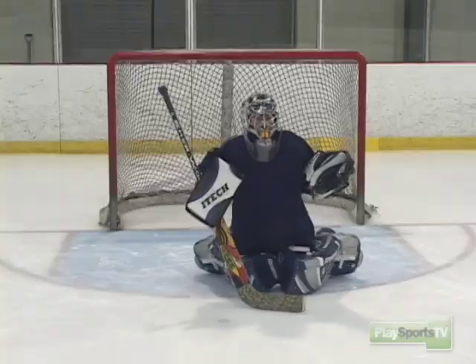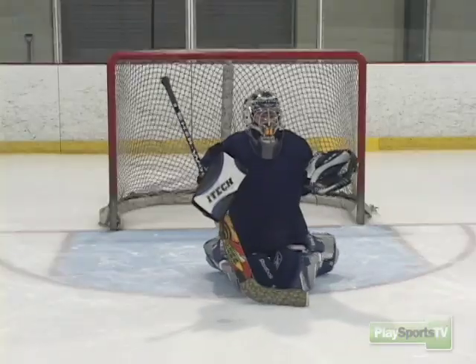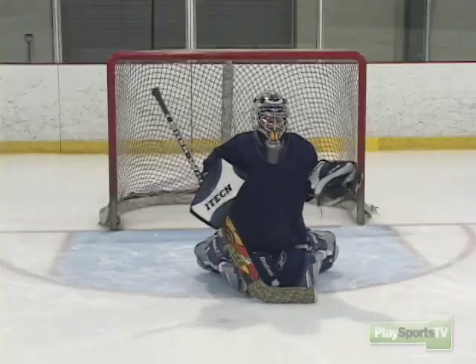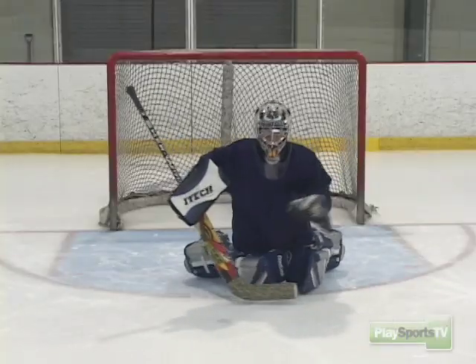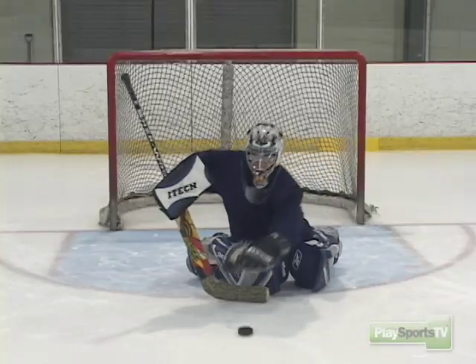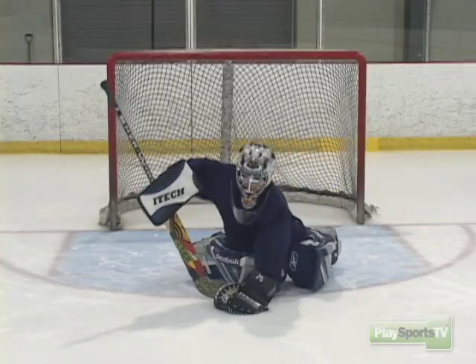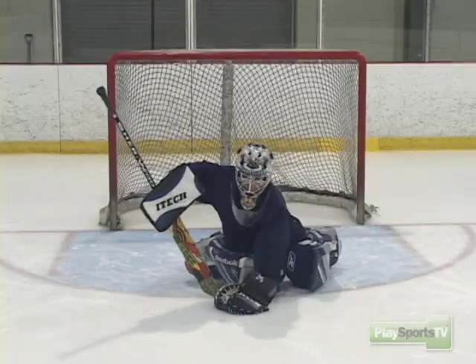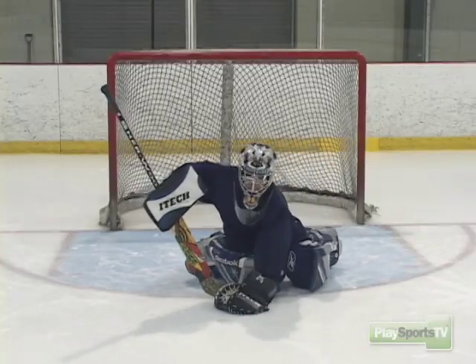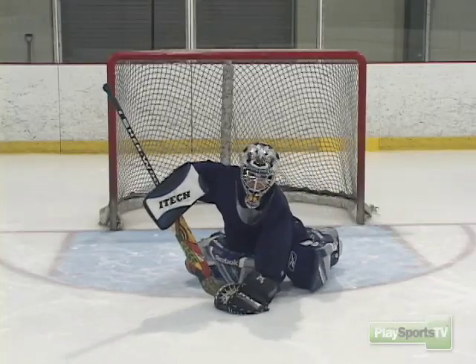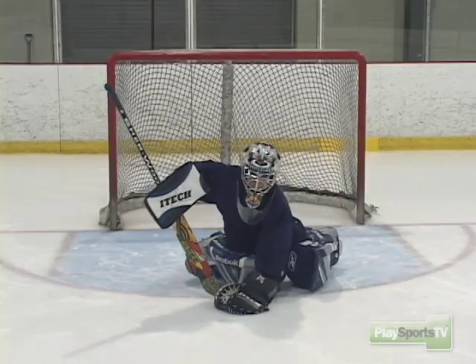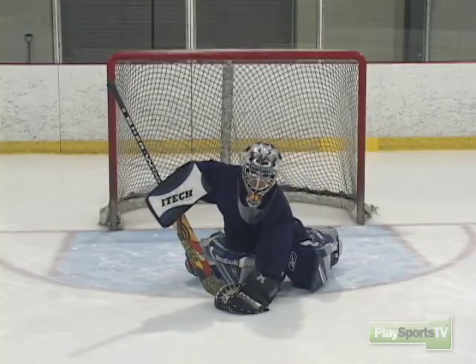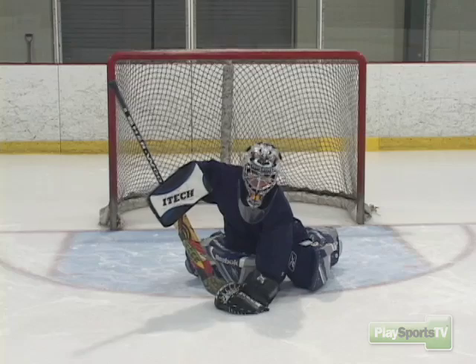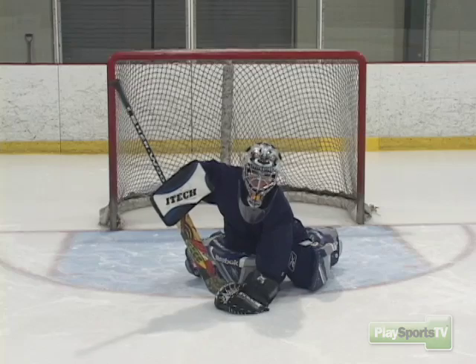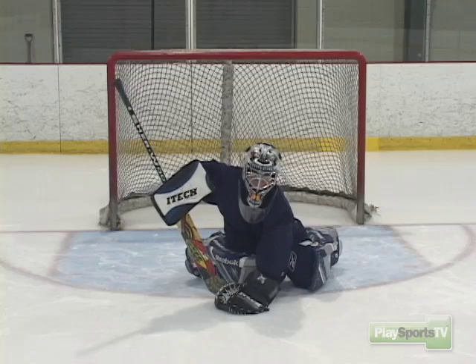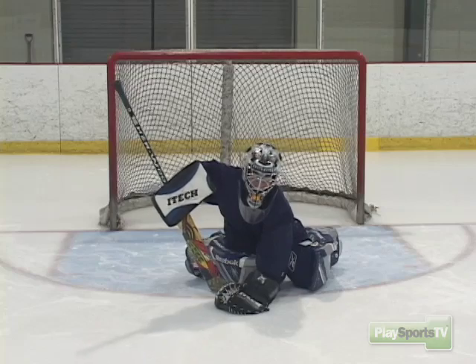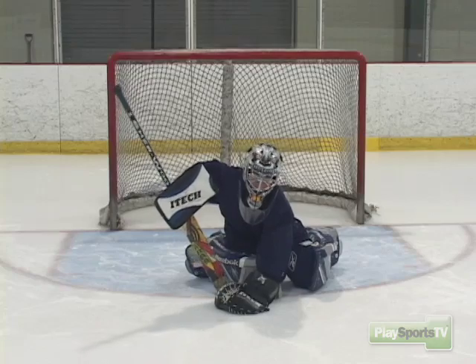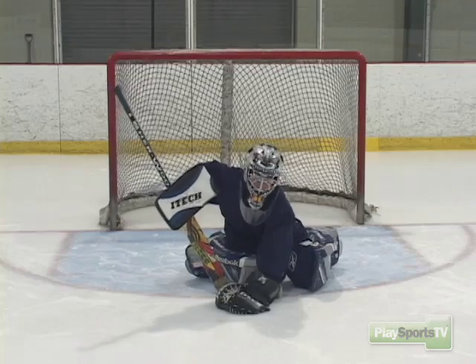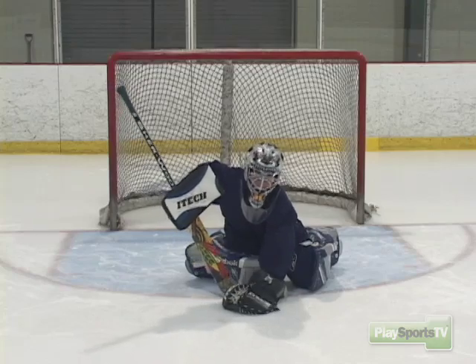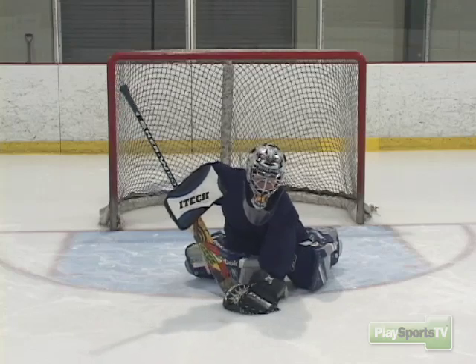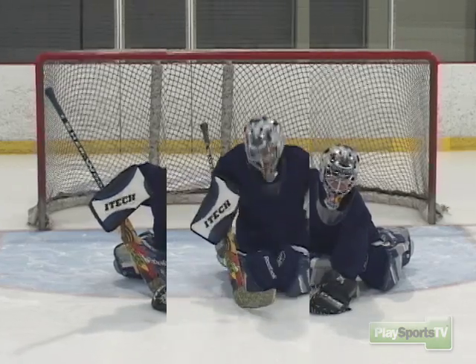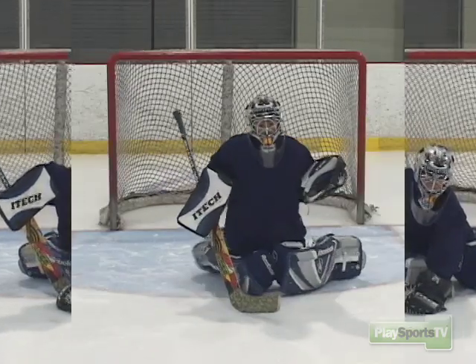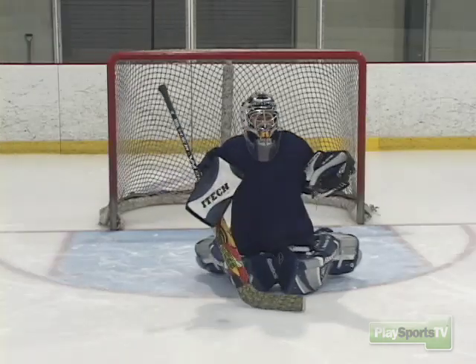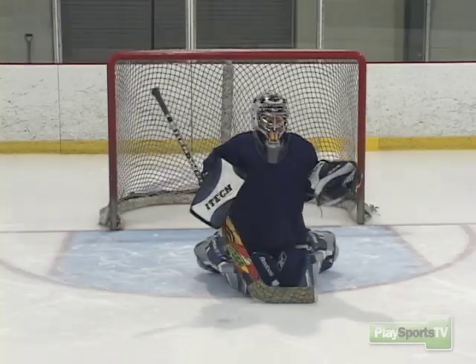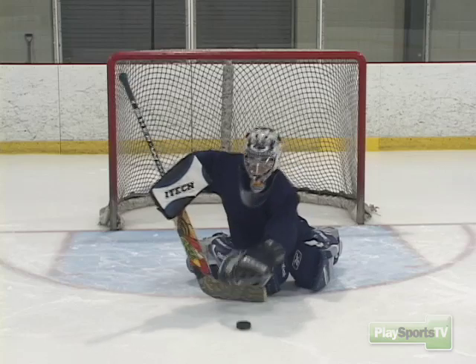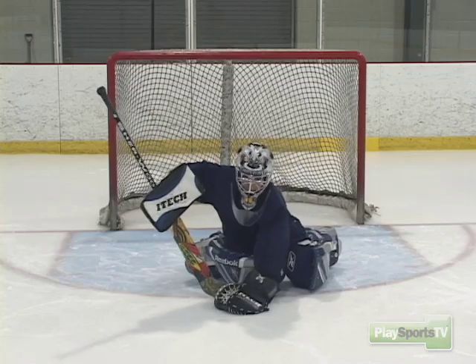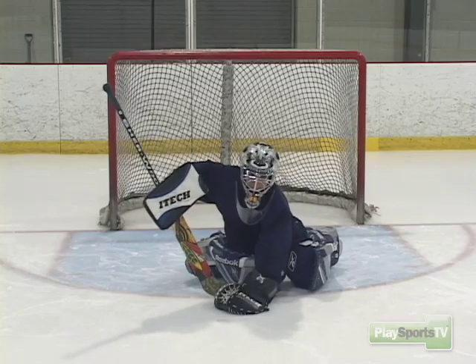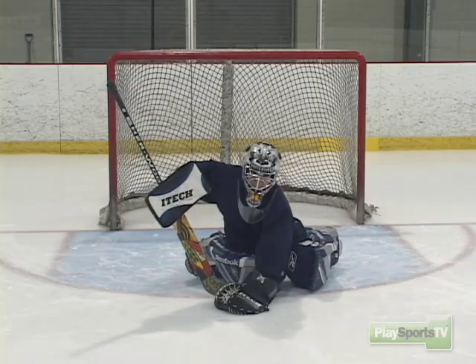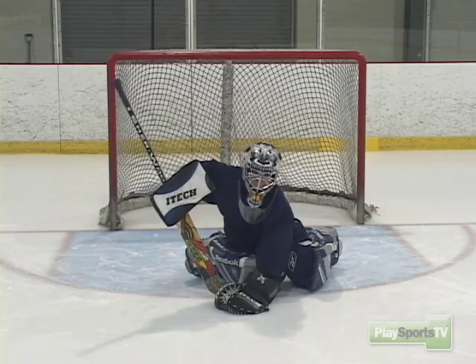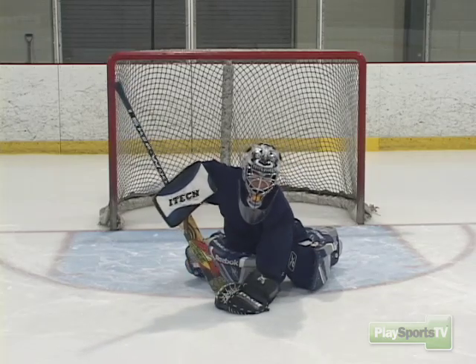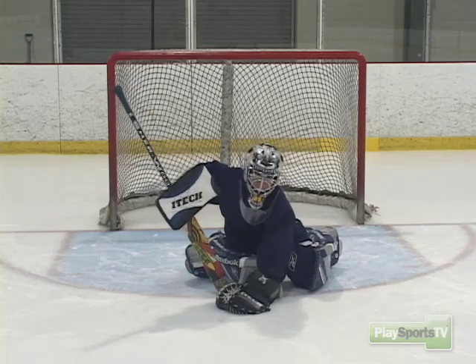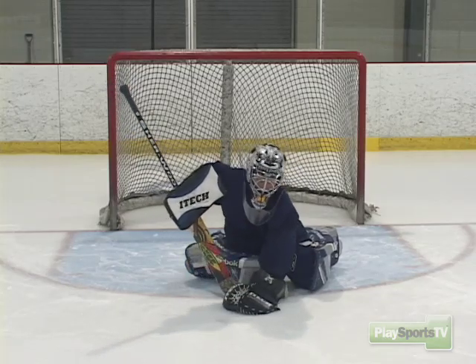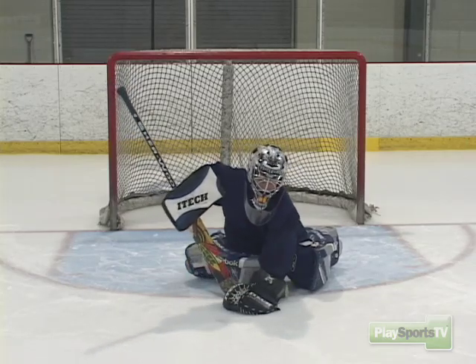Joe's going to show us how when he stops the puck he puts his glove on it, leans on it hard and uses his stick for extra support behind the puck. You can see Joe covers the puck with his glove and supports it with his stick.